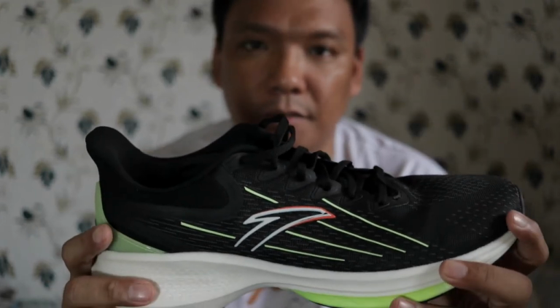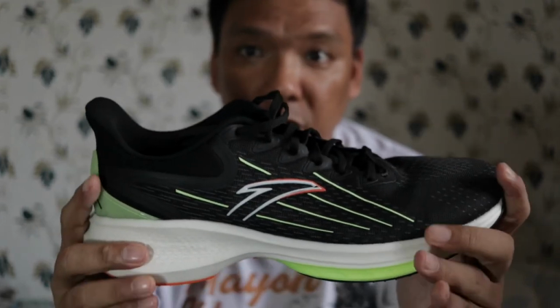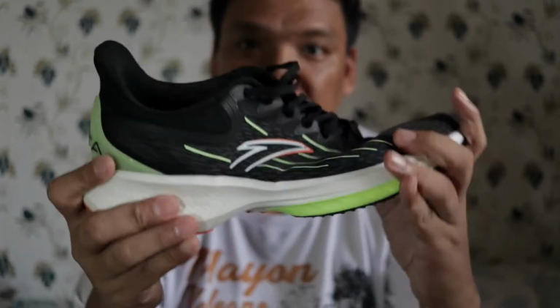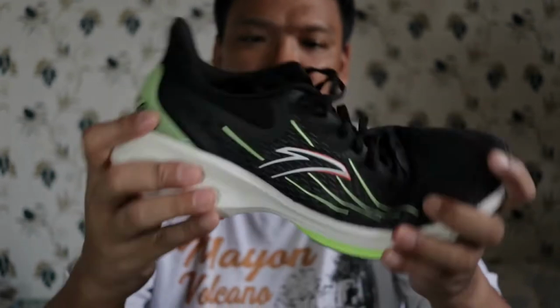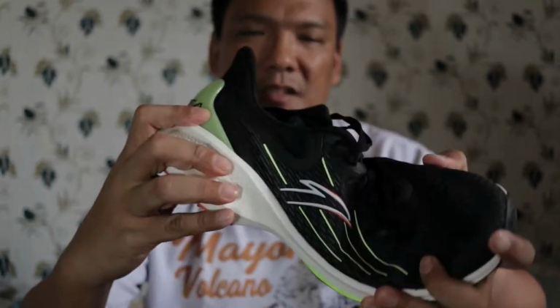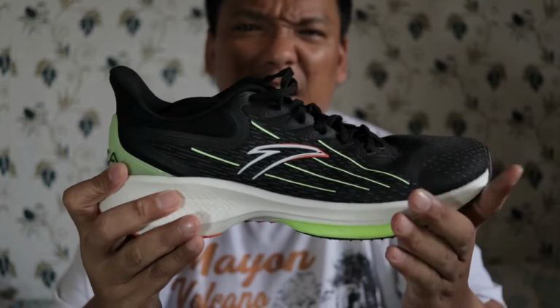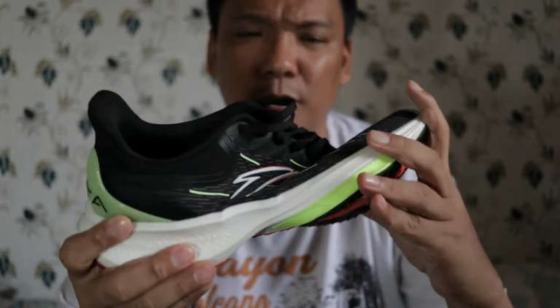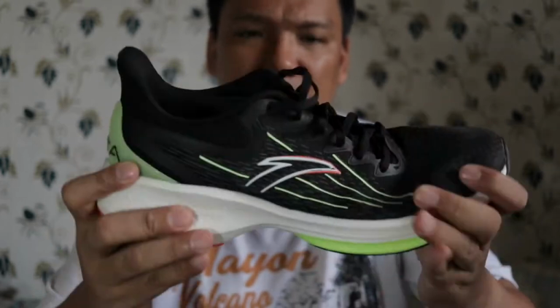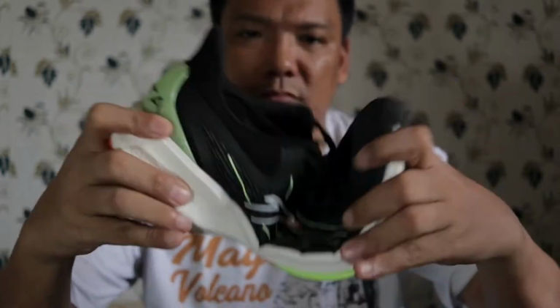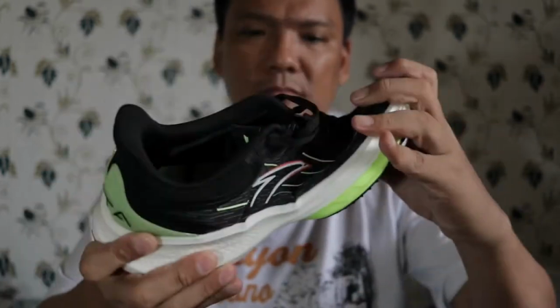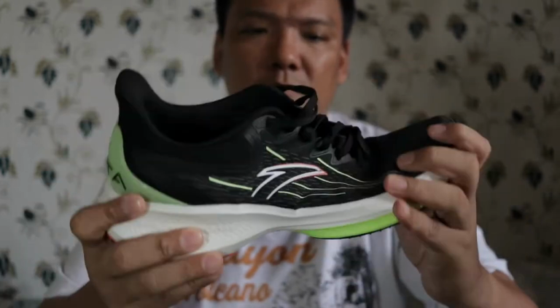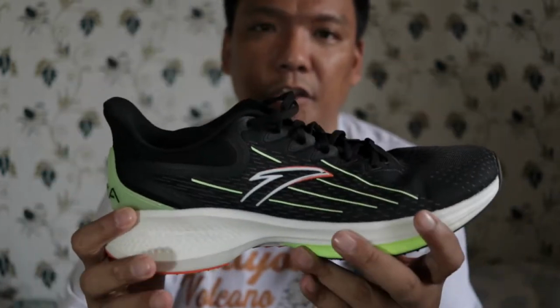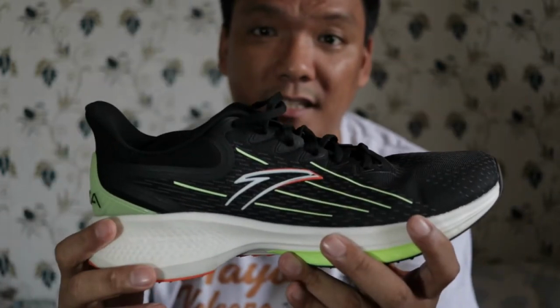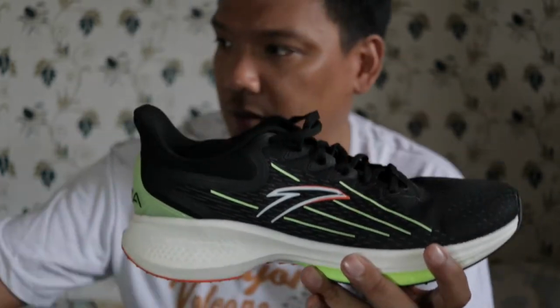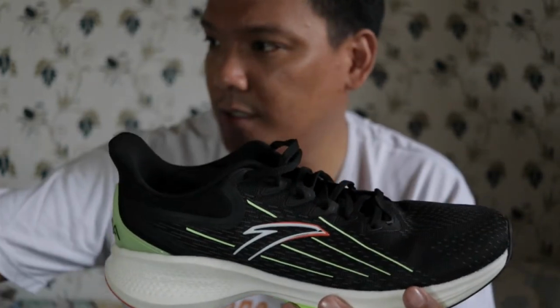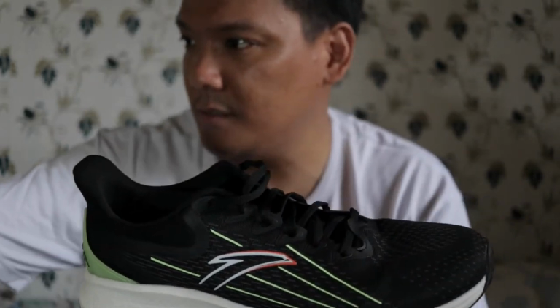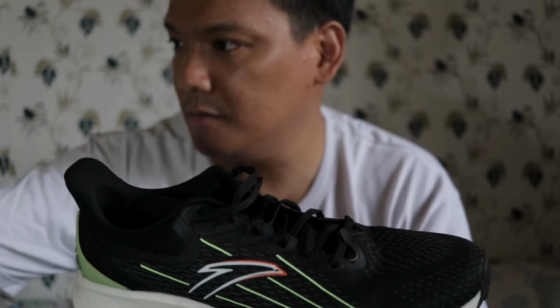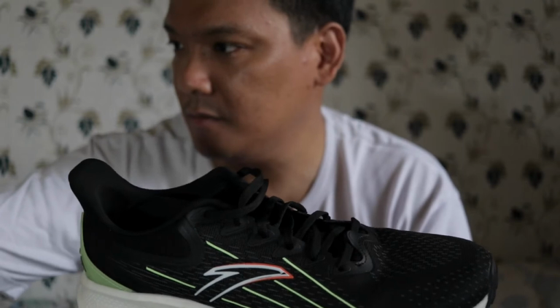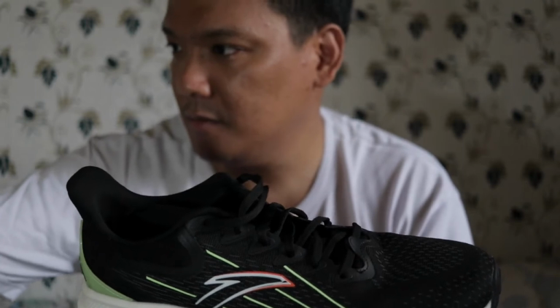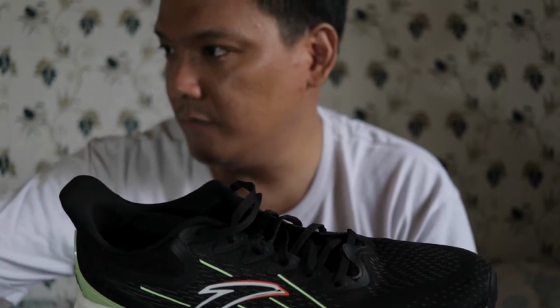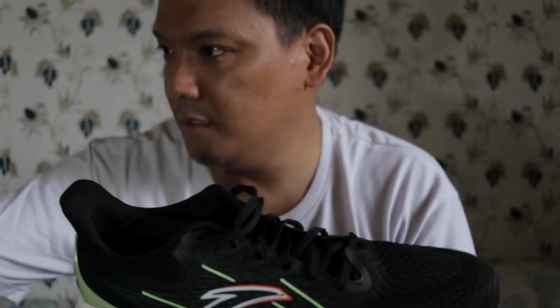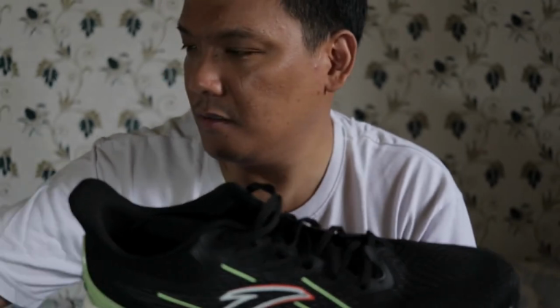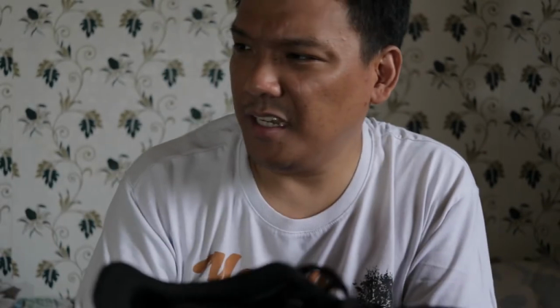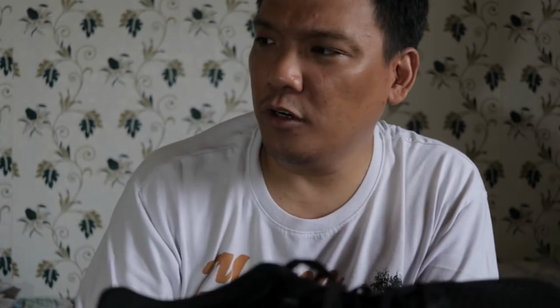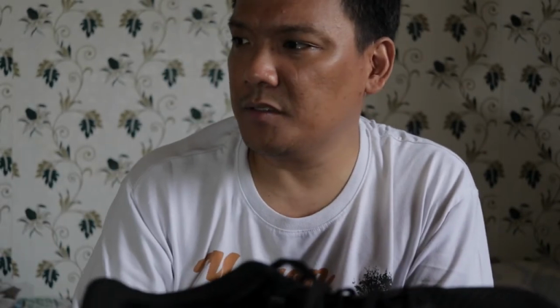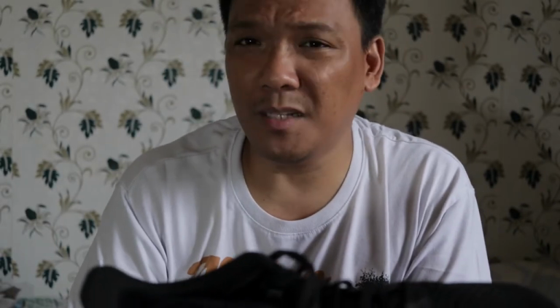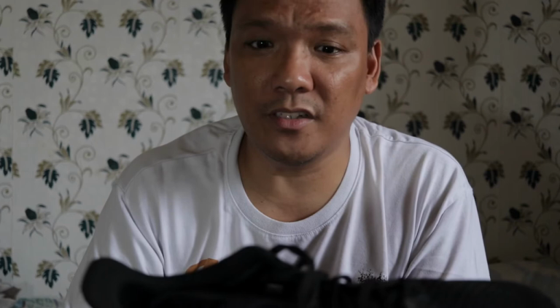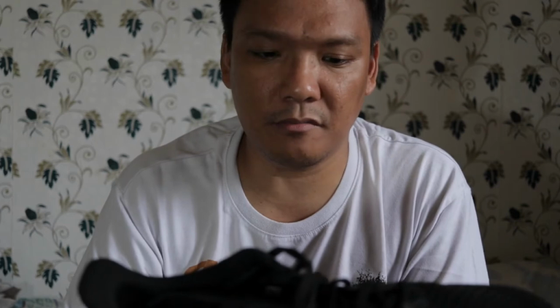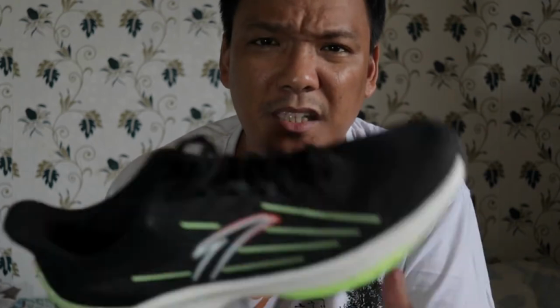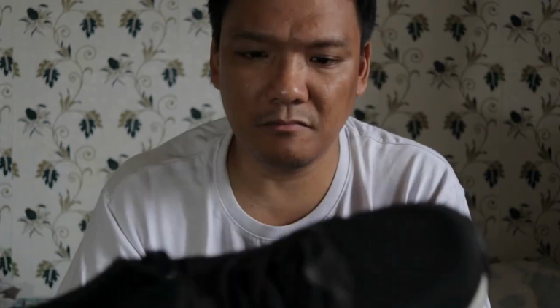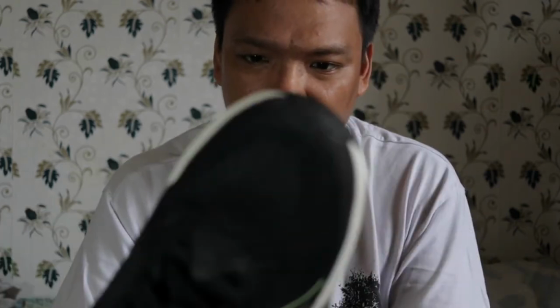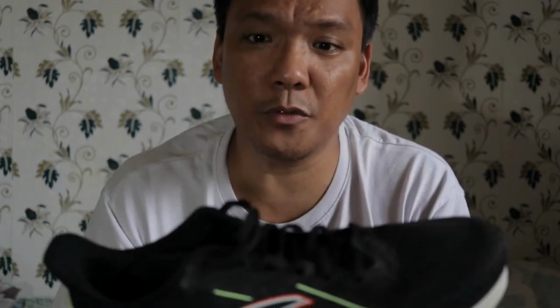This is a neutral running shoe. Very flexible. U.S. size 10. It weighs 304 grams or 10.7 oz. A bit heavy, but it was okay.